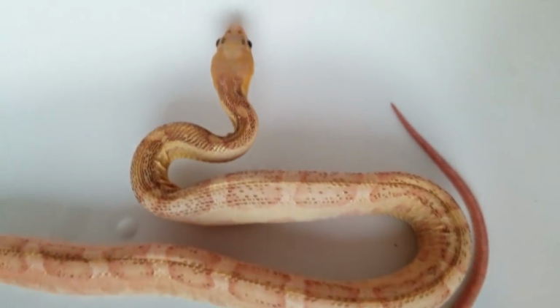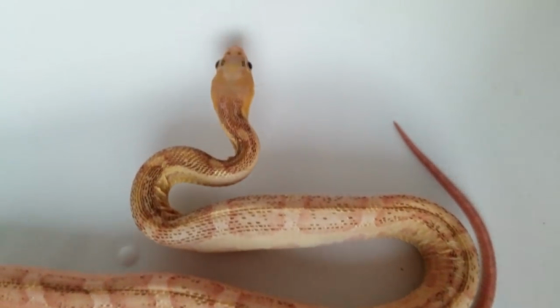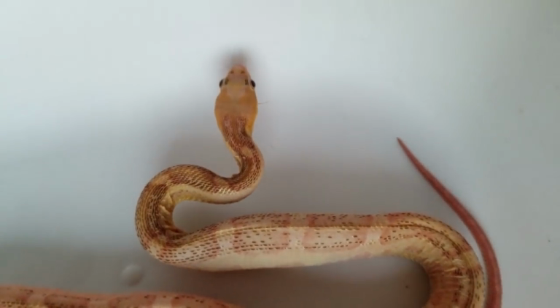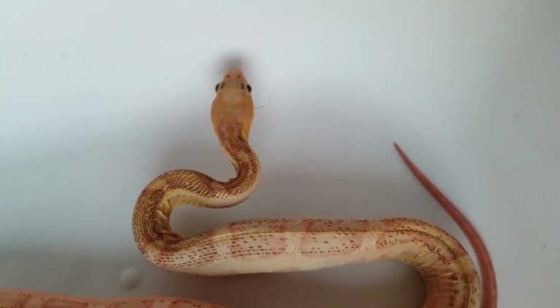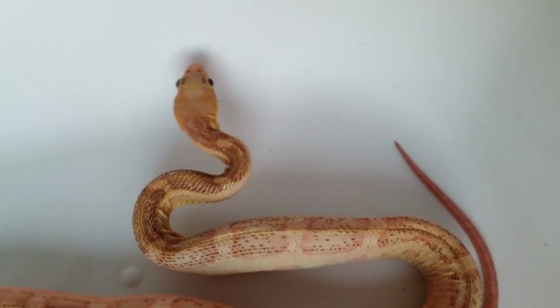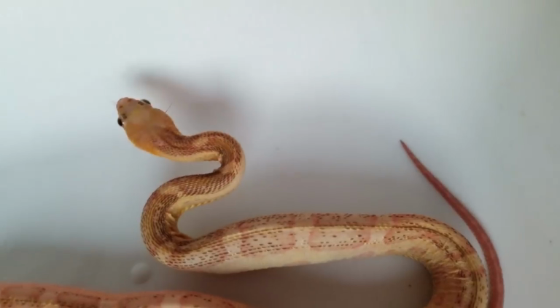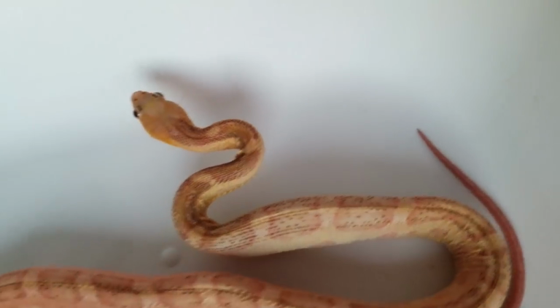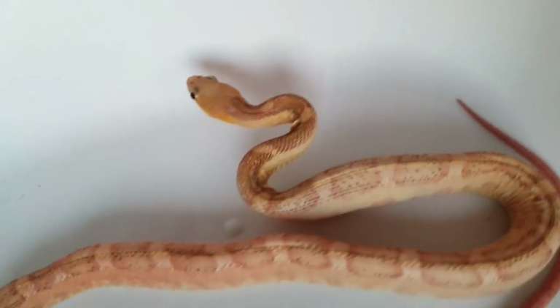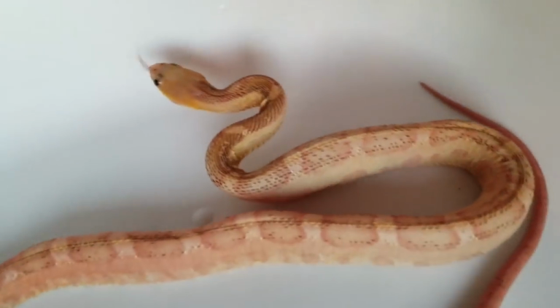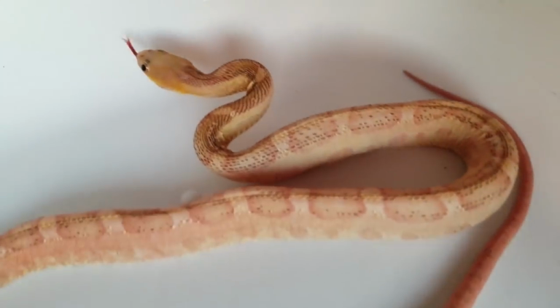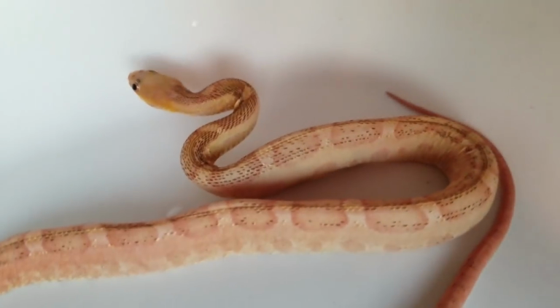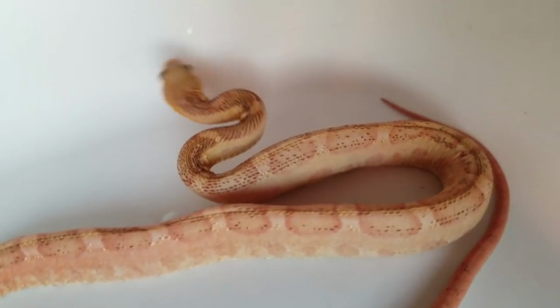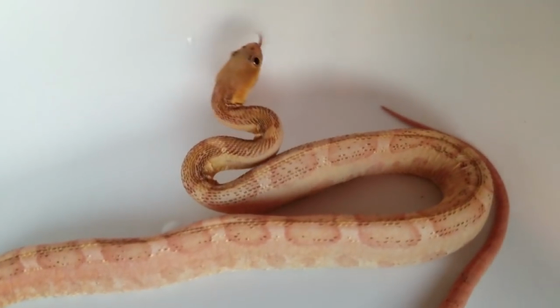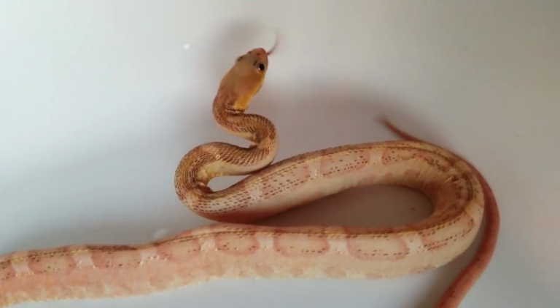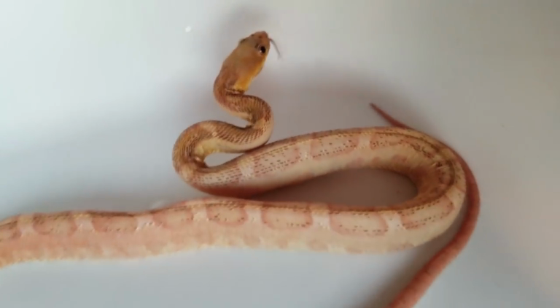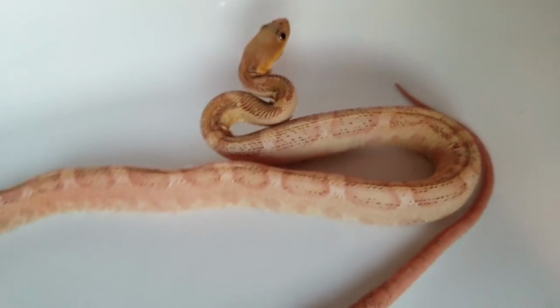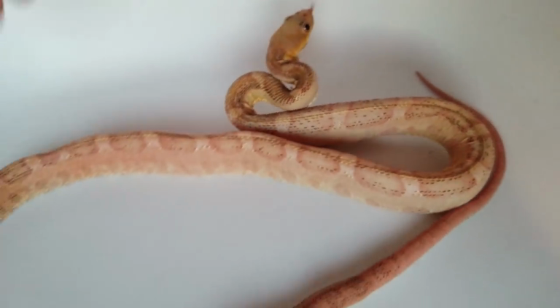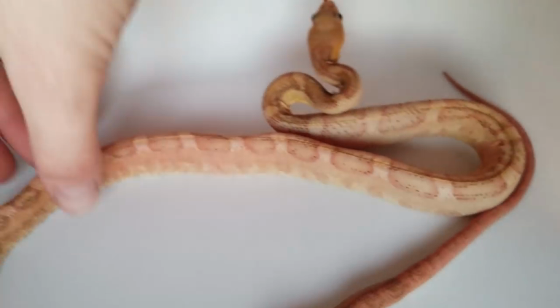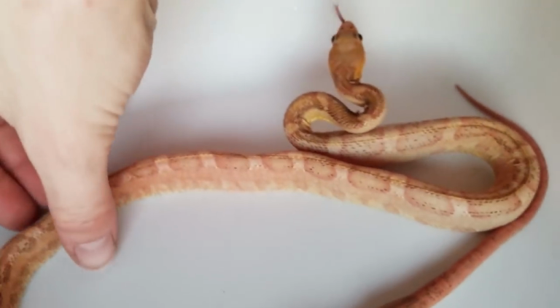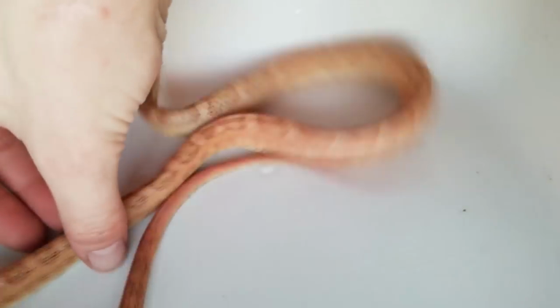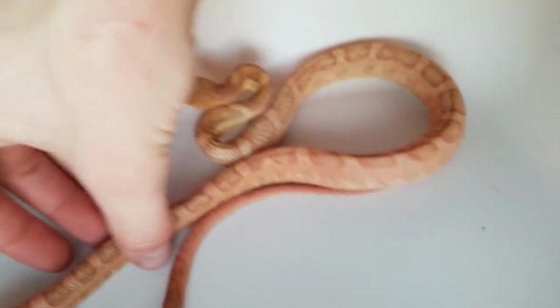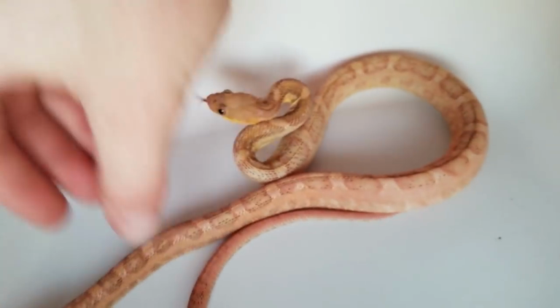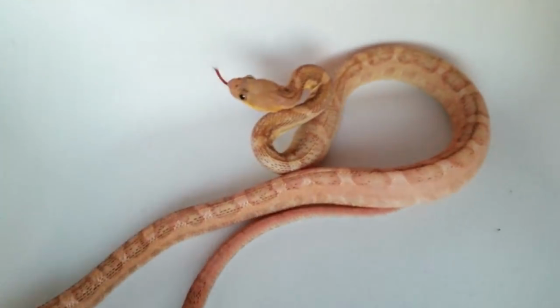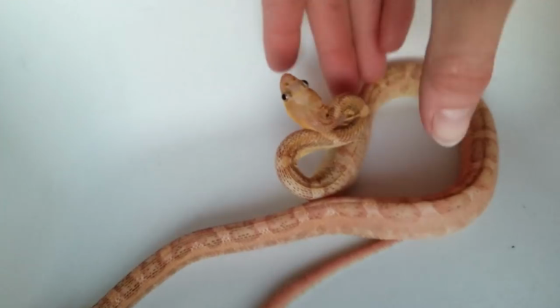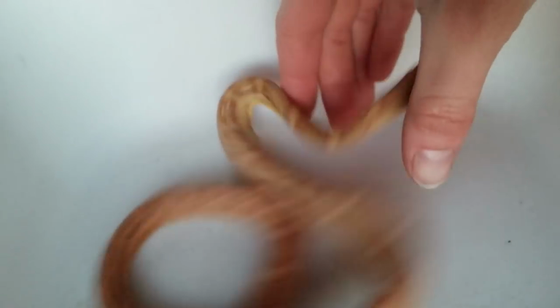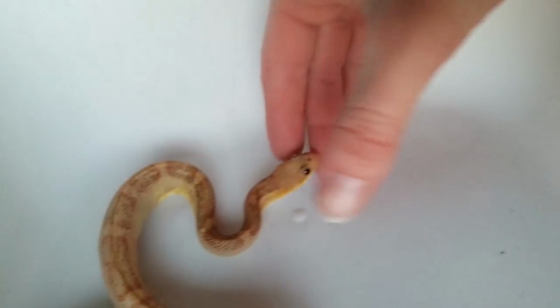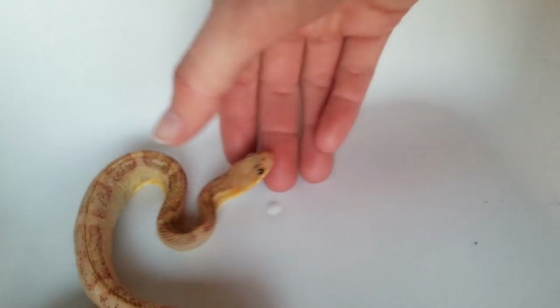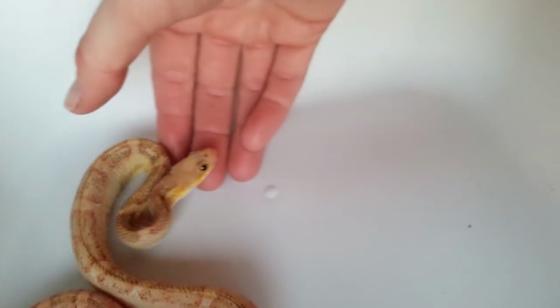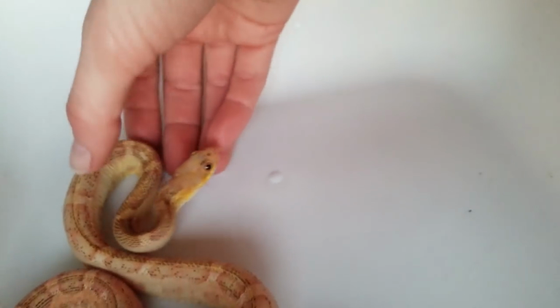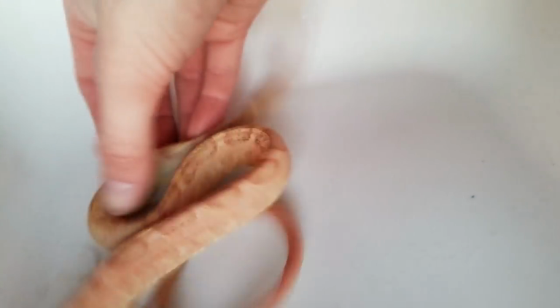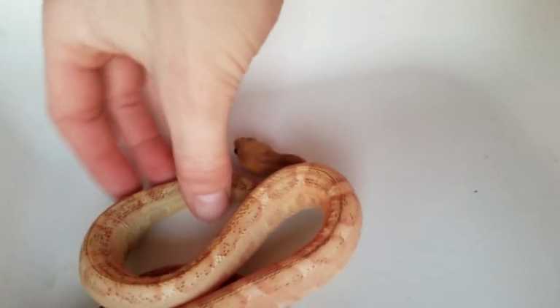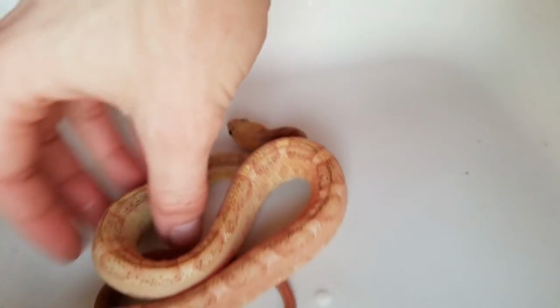And he is, you know, very unique — I will give him that. We'll see. Maybe I'll start breeding scaleless in the future. But in the meantime, vote for next week's Feed My Pet Friday and we'll see you for that one.